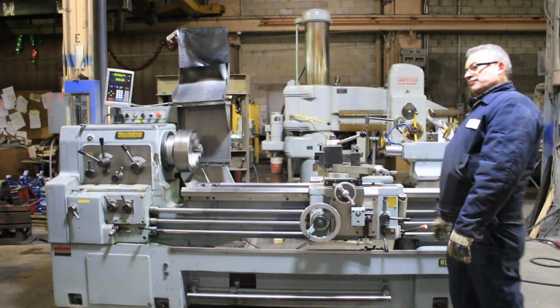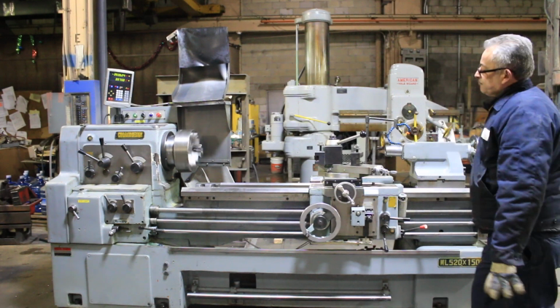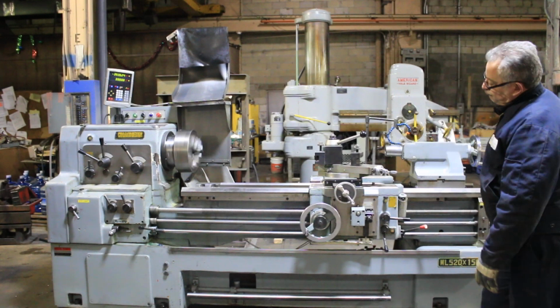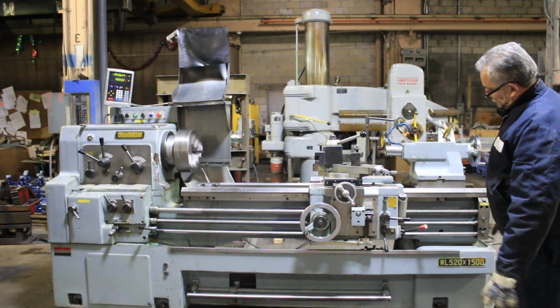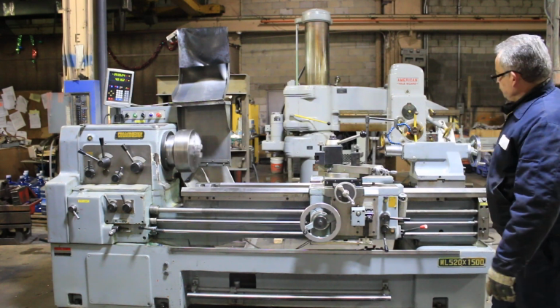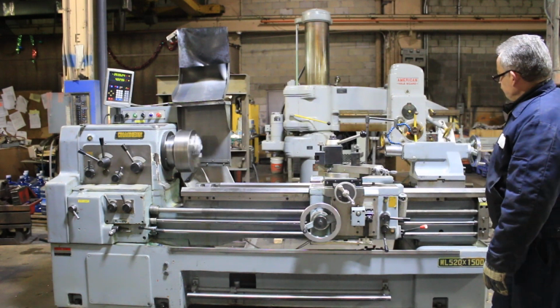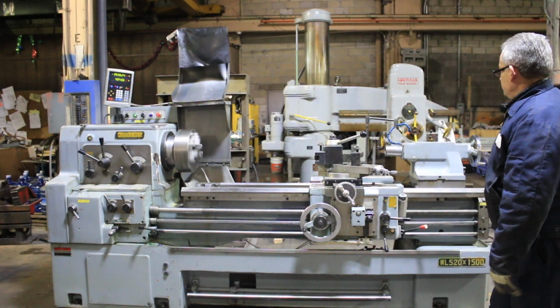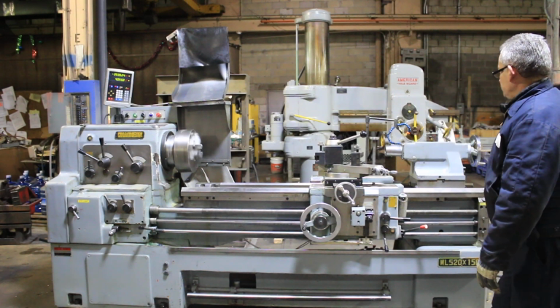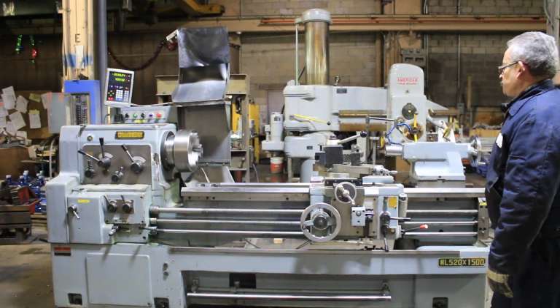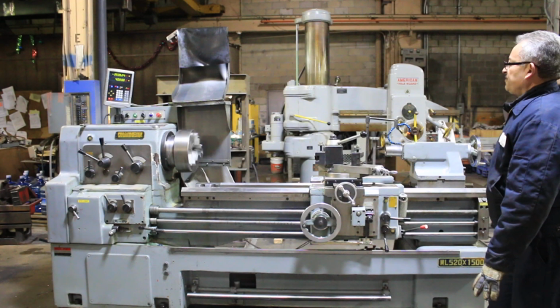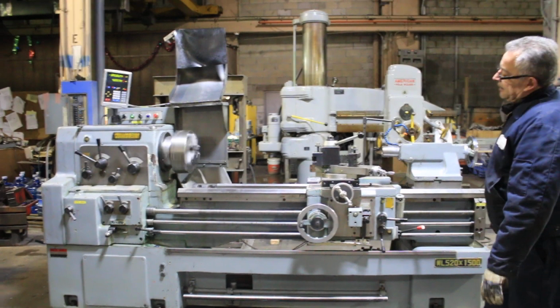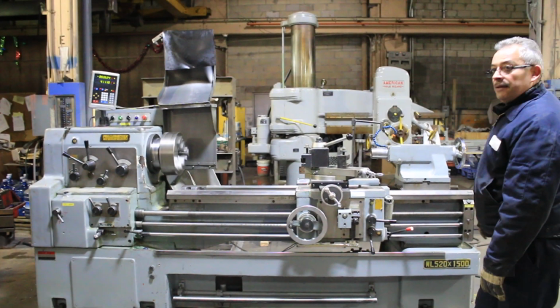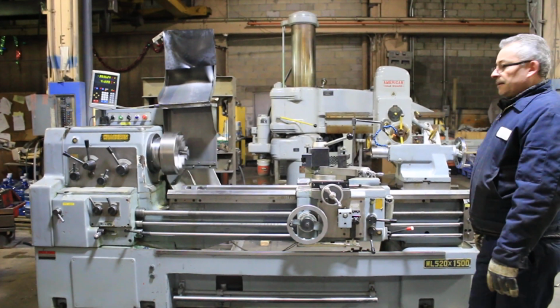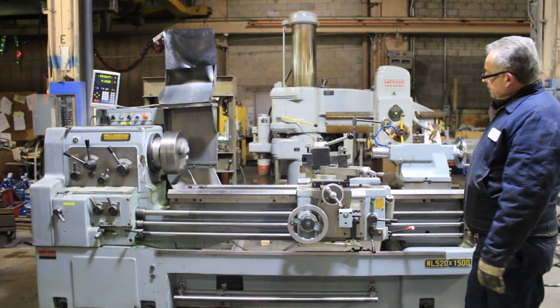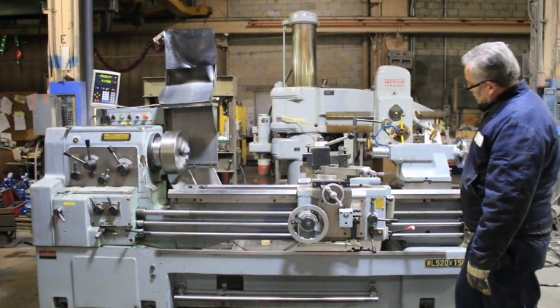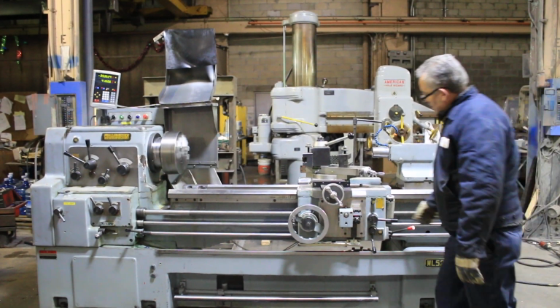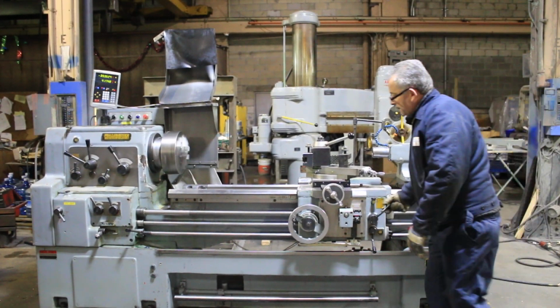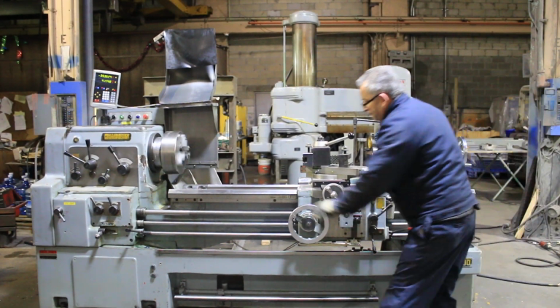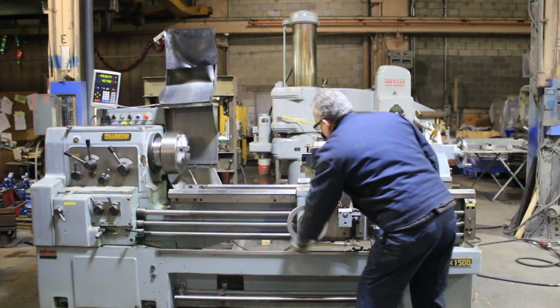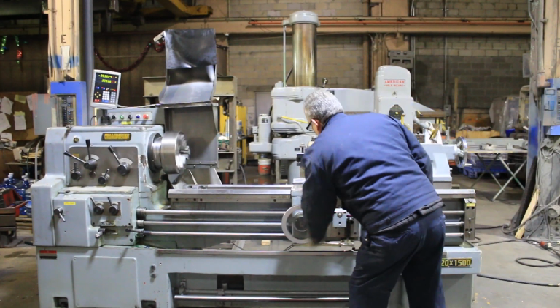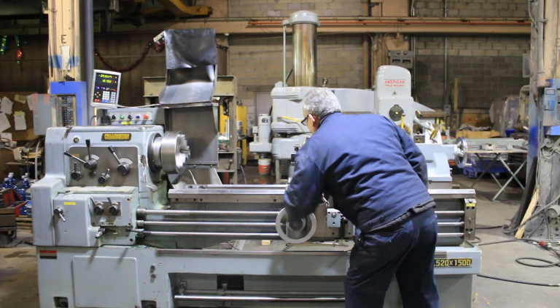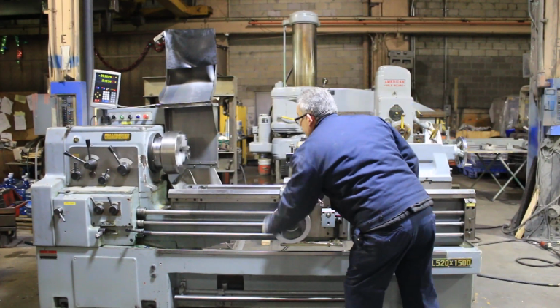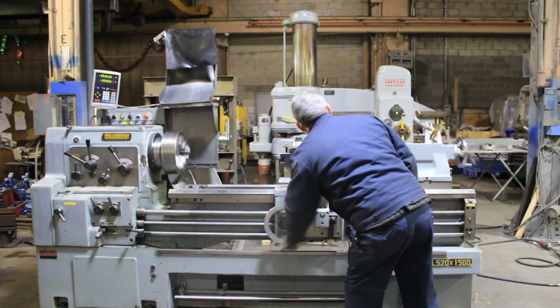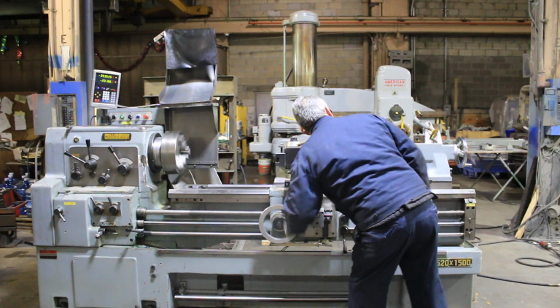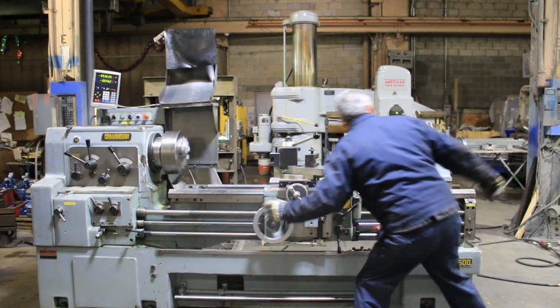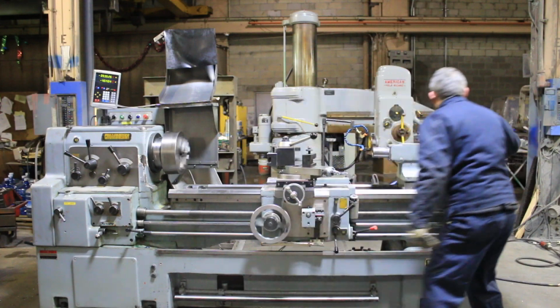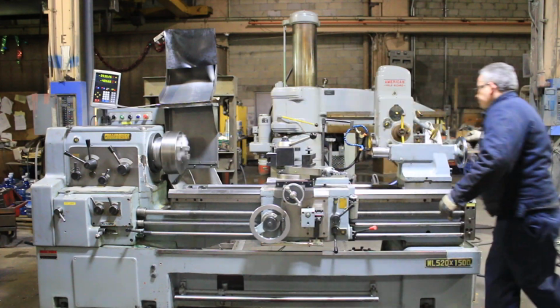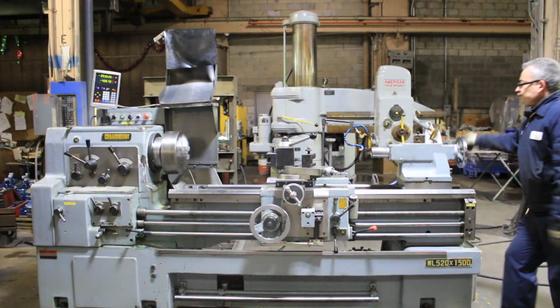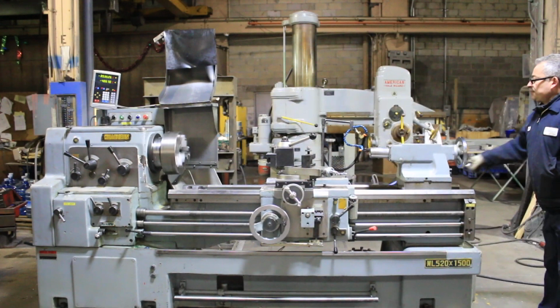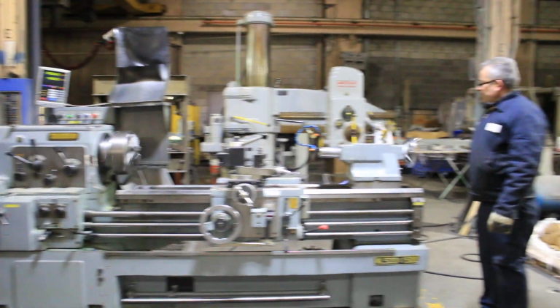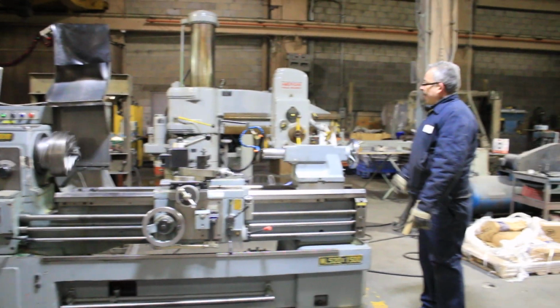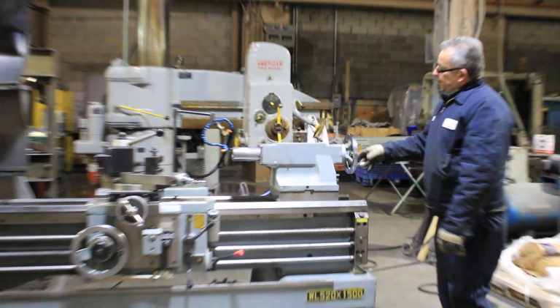Threading. Engage the half nut. The machine also has a thread dial indicator. He's moving it by hand. There's the tailstock quill.